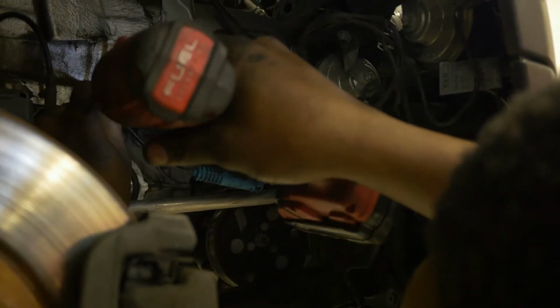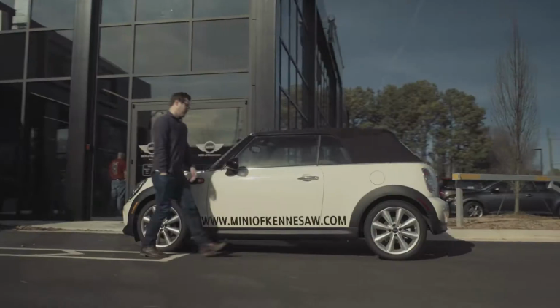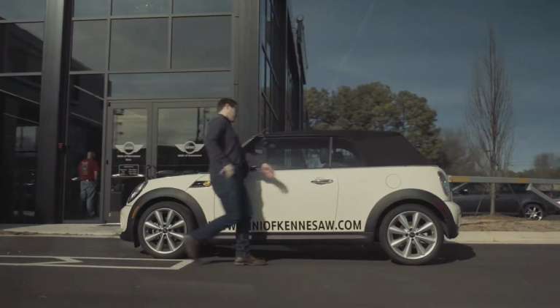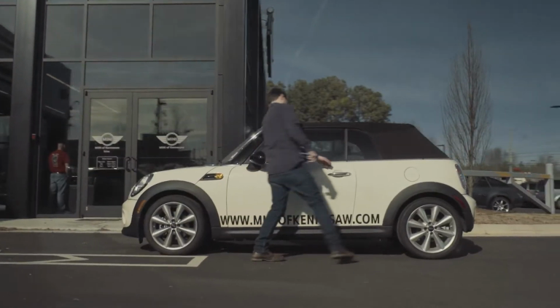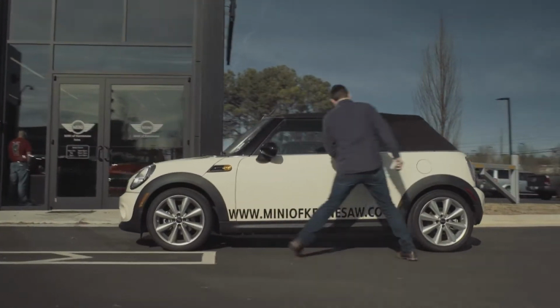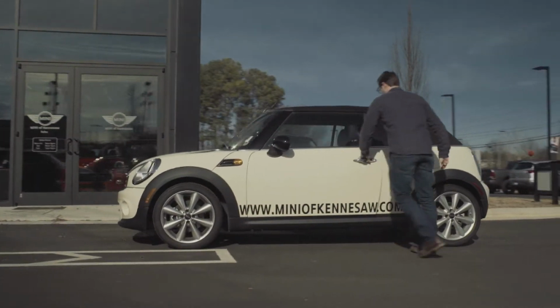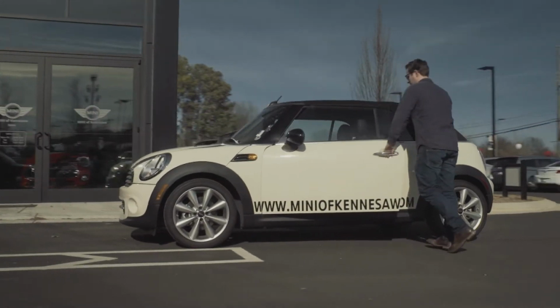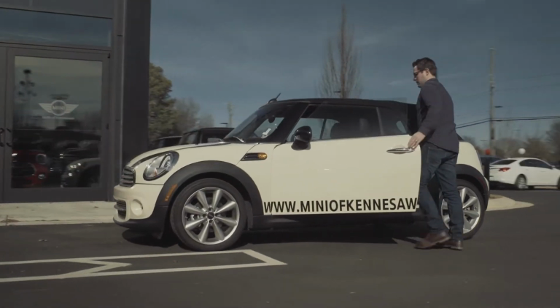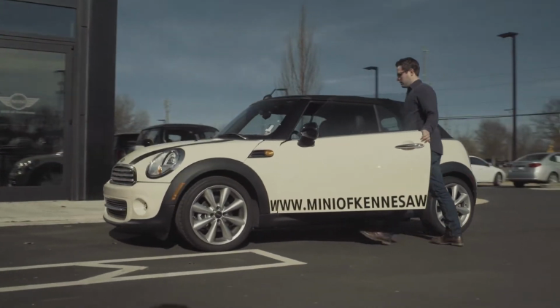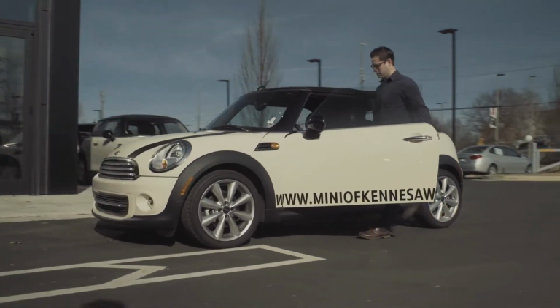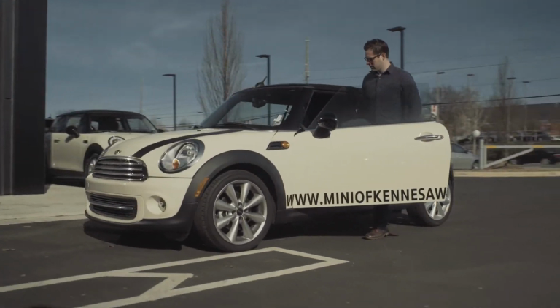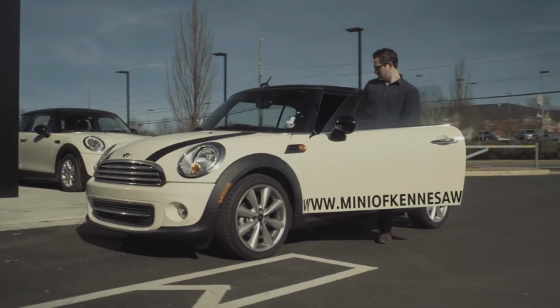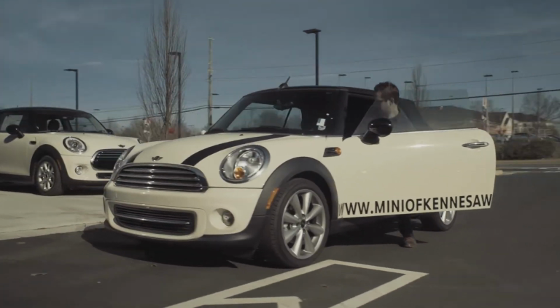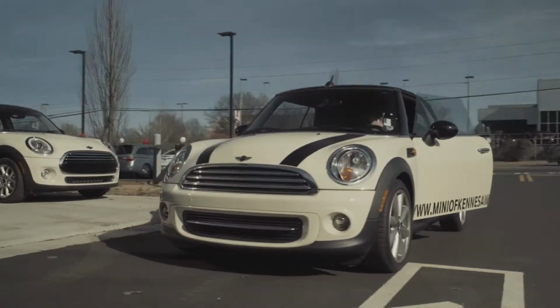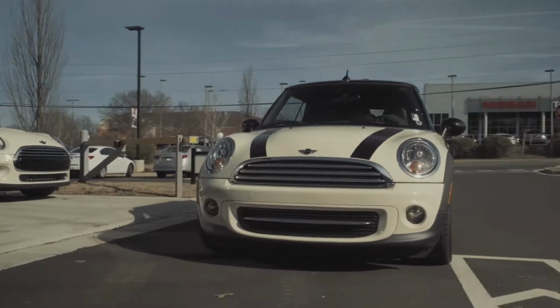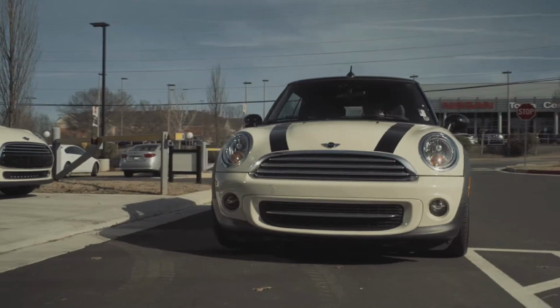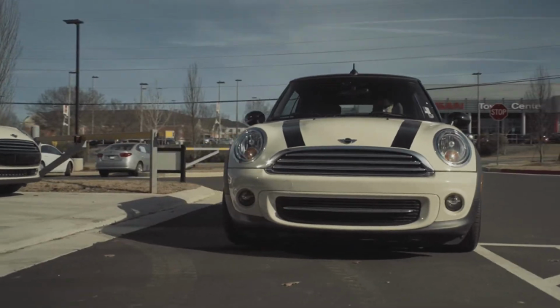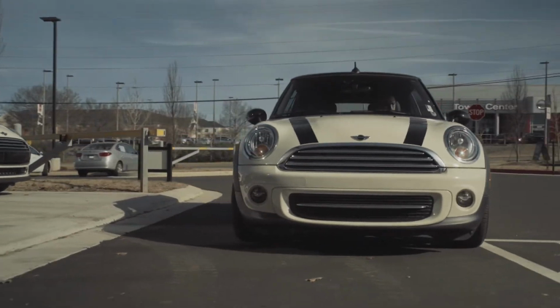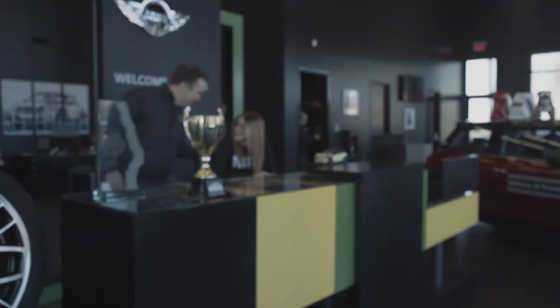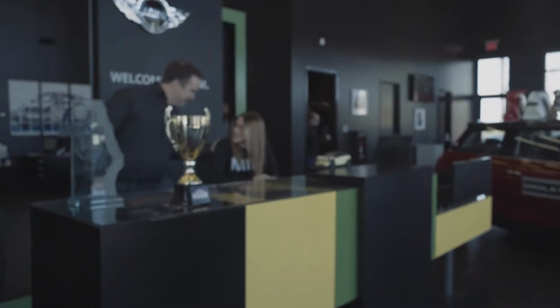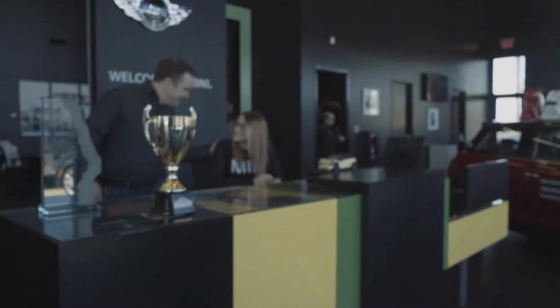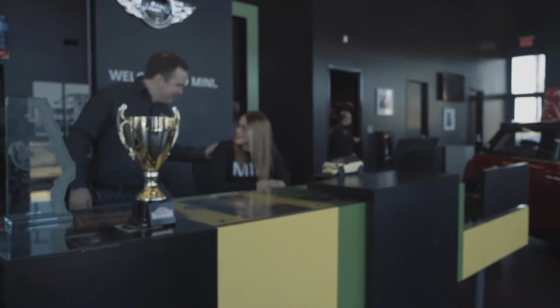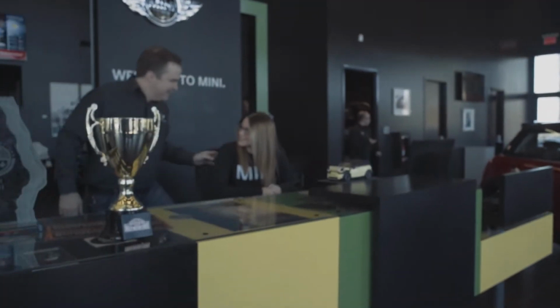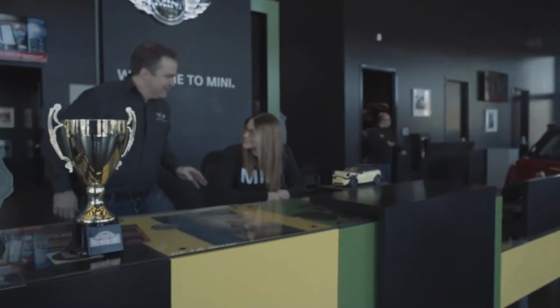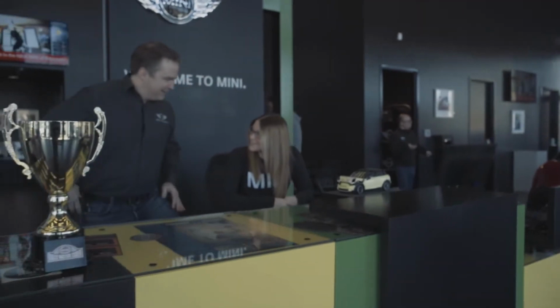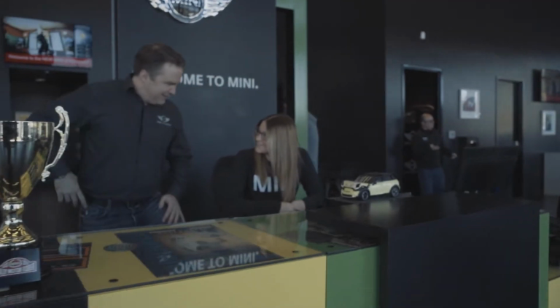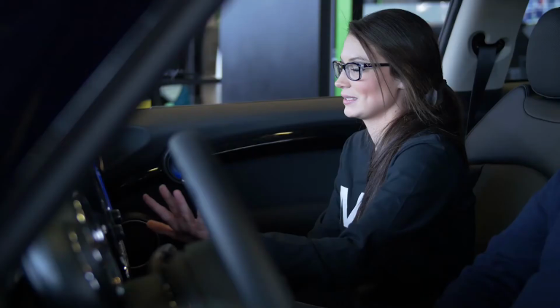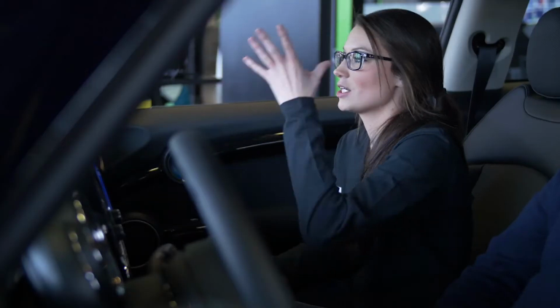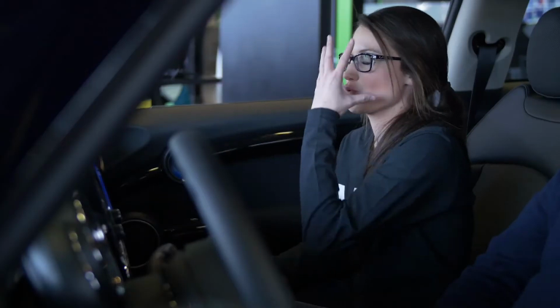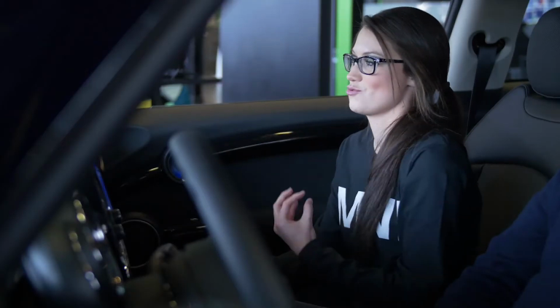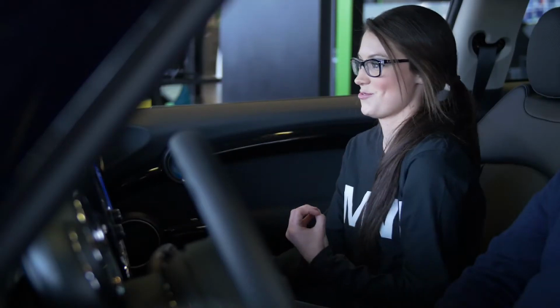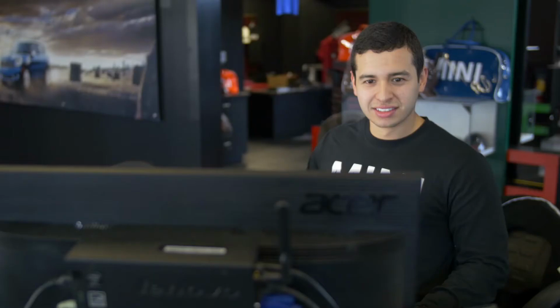If we need to keep your Mini for an extended period, we'll give you a loaner Mini until it's ready. So come pay us a visit at Mini of Kennesaw. We'd hate to have all this fun without you.